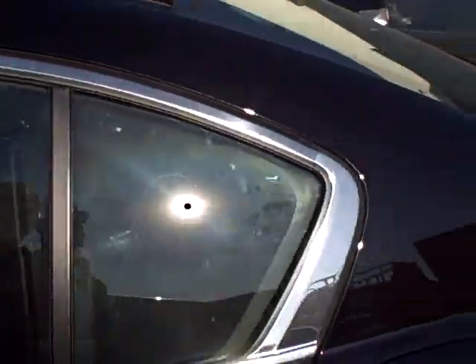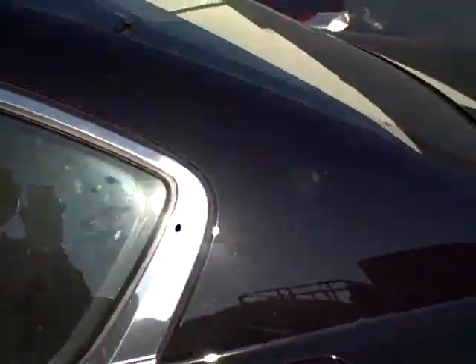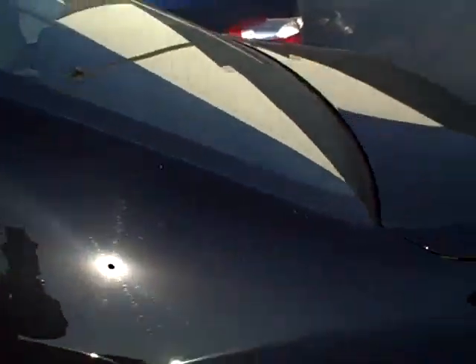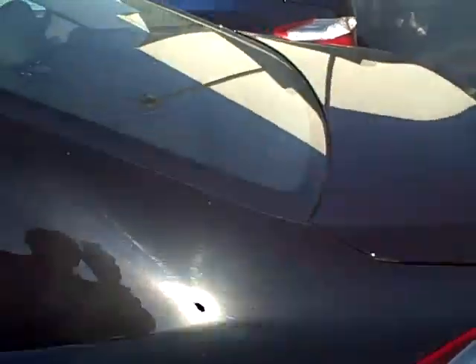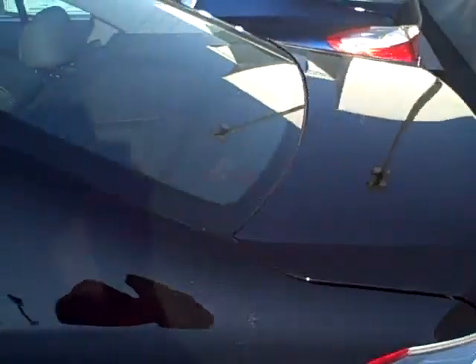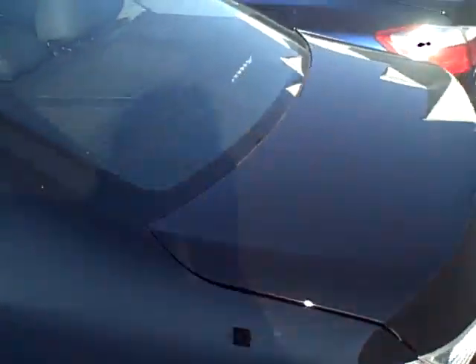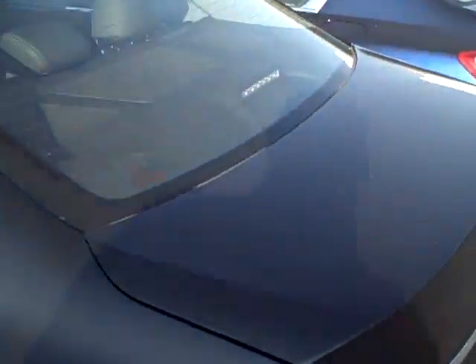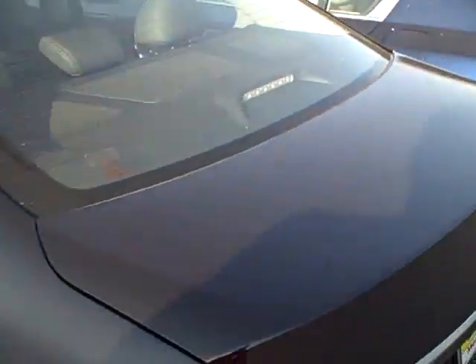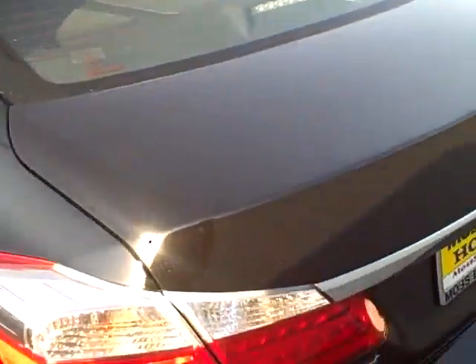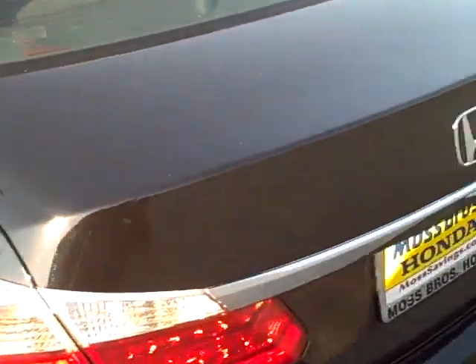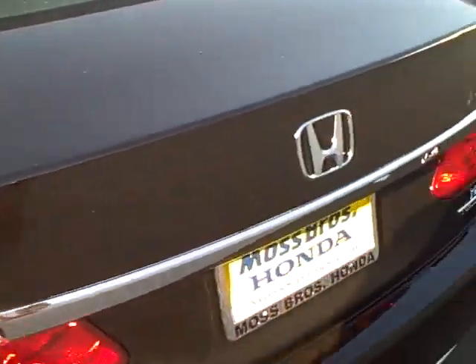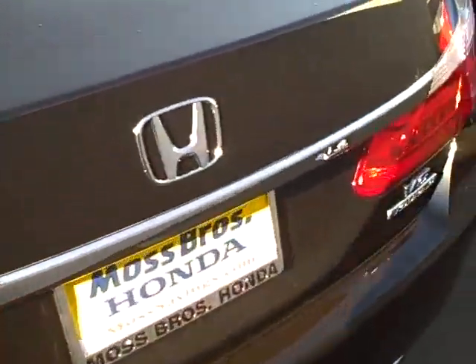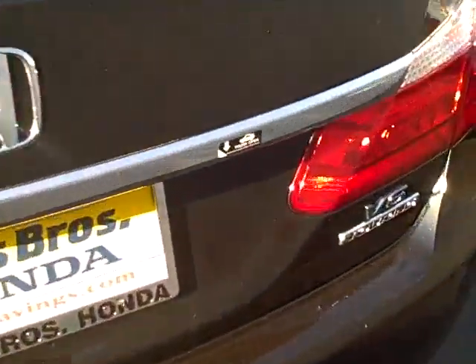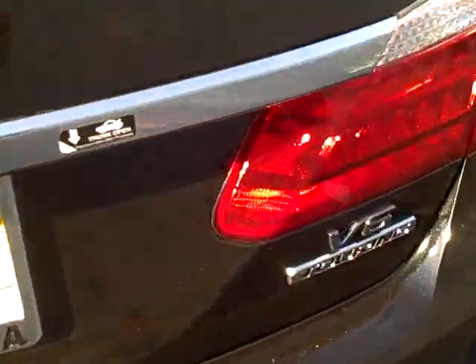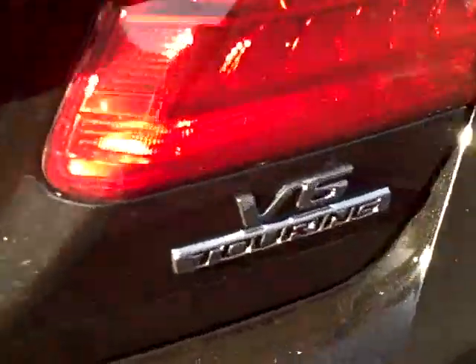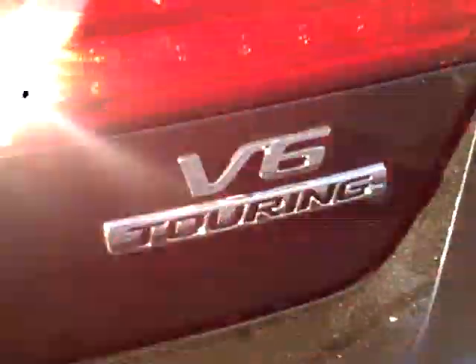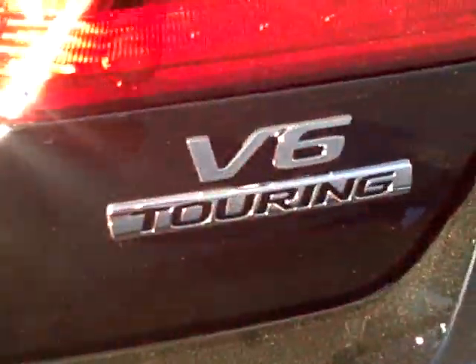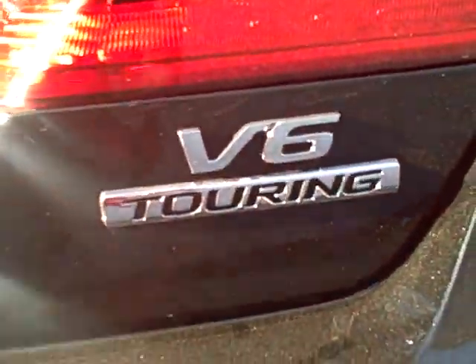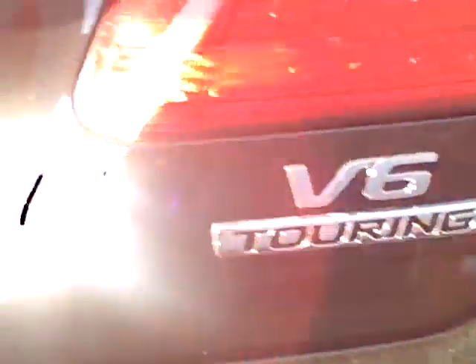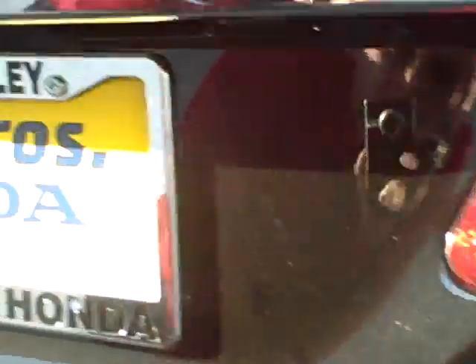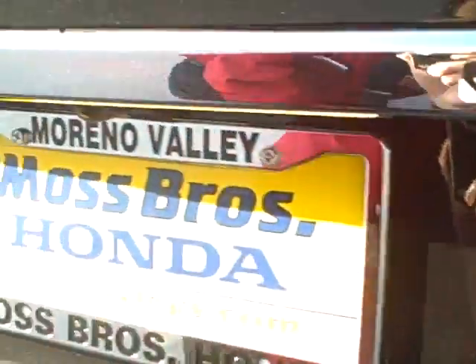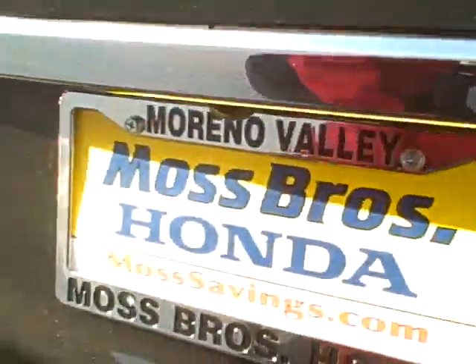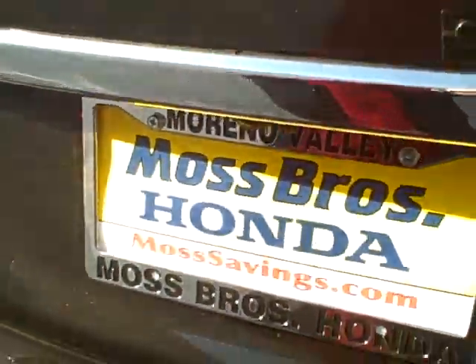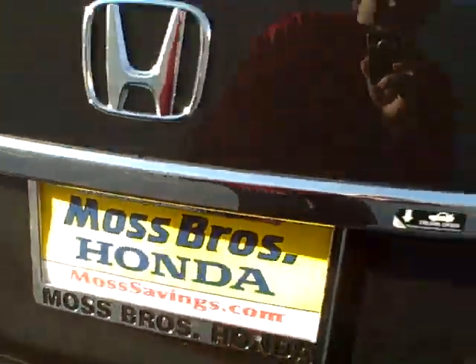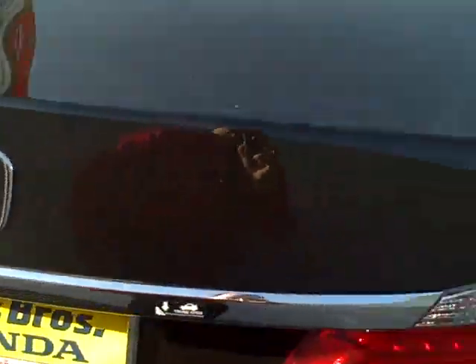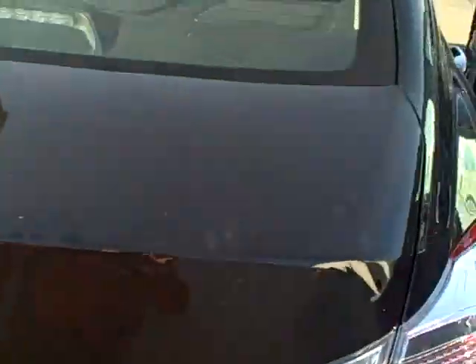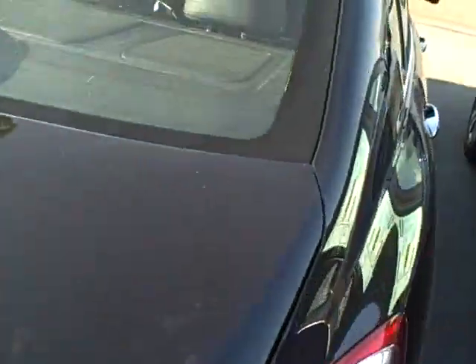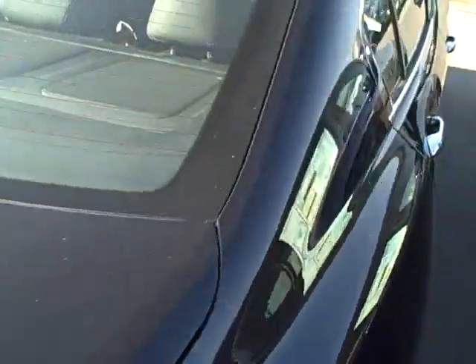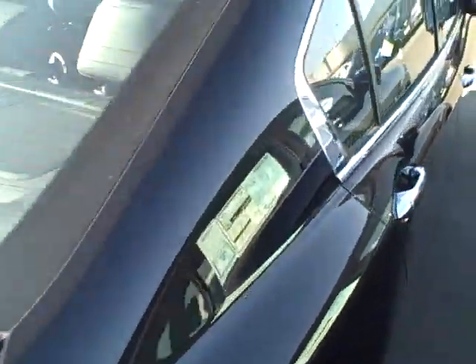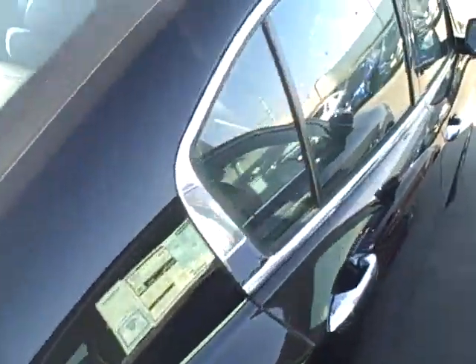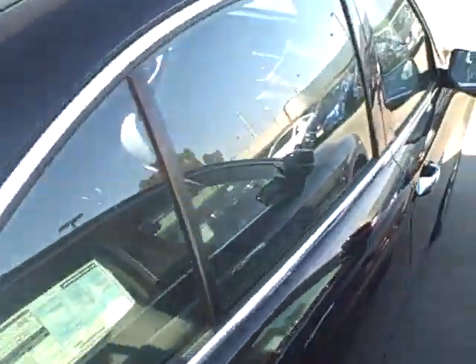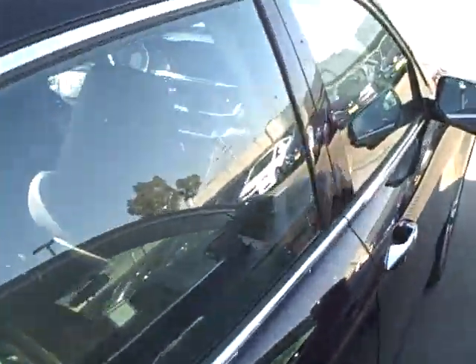An IIHS Top Safety Pick Plus — it's that beautiful V6 Touring Honda Accord. There's nothing like it on the road.